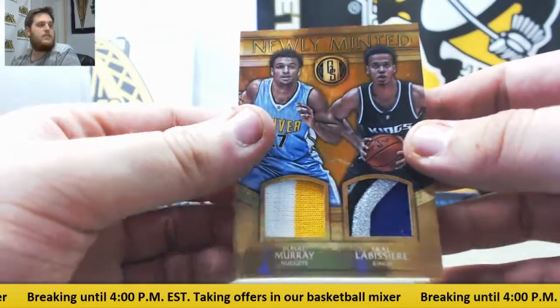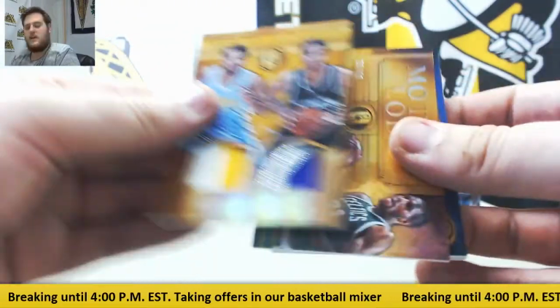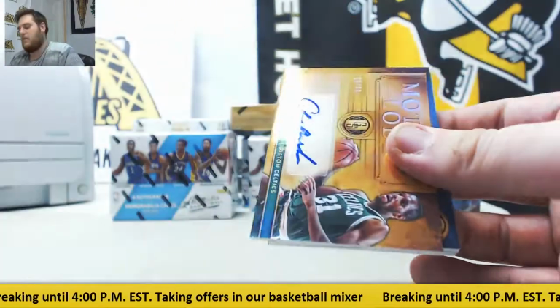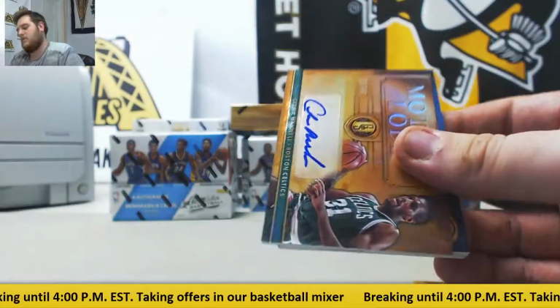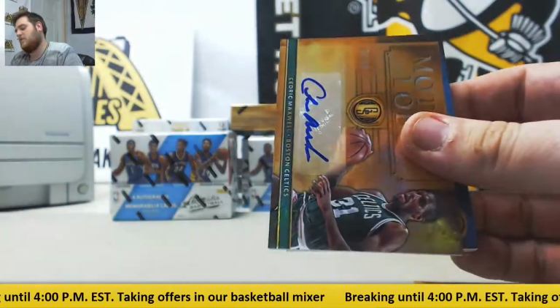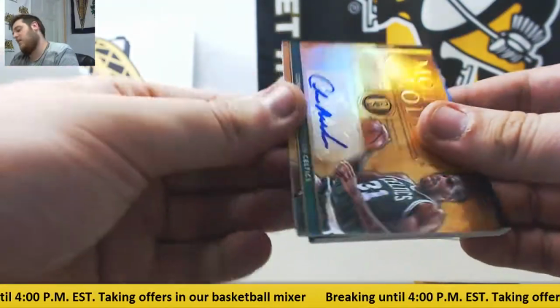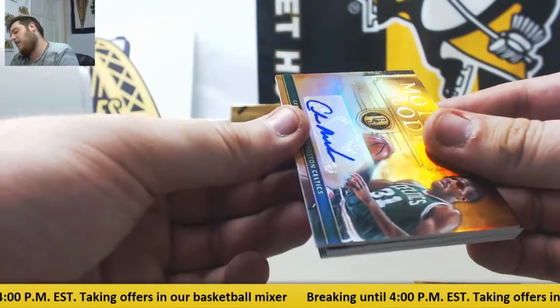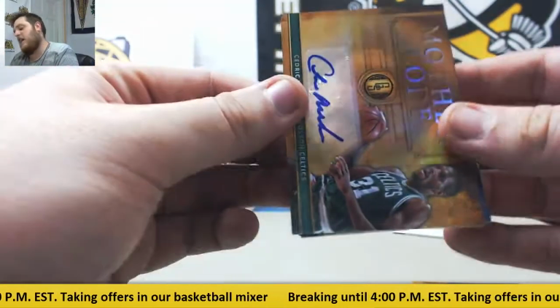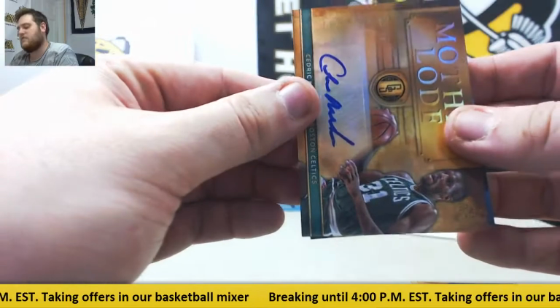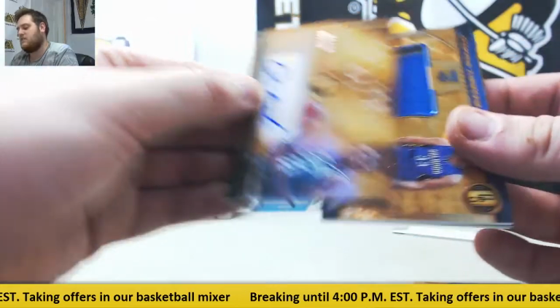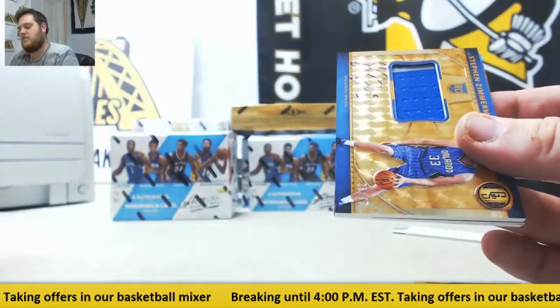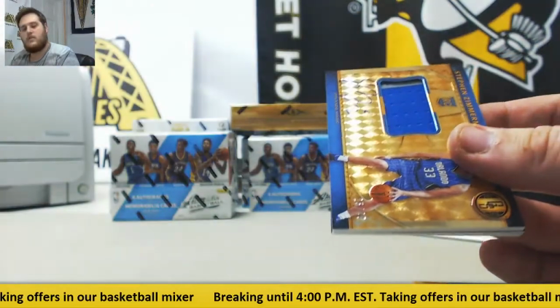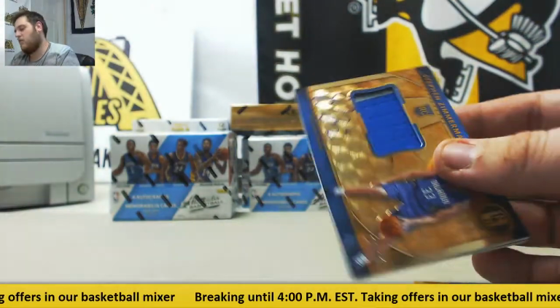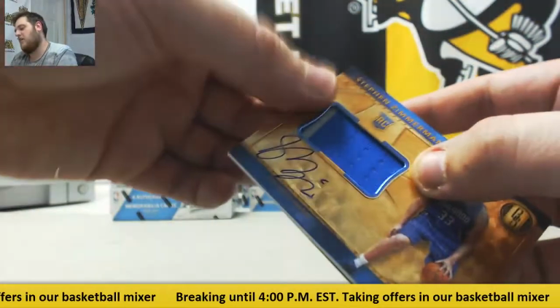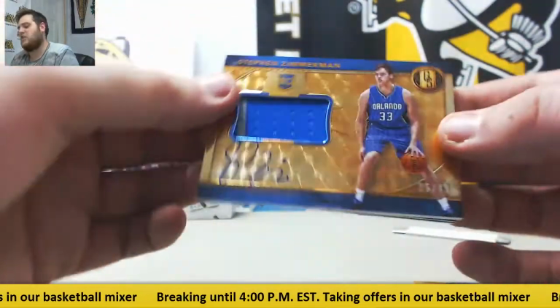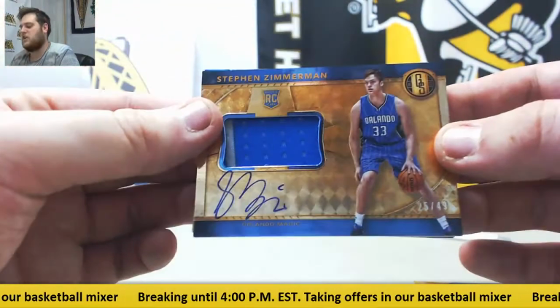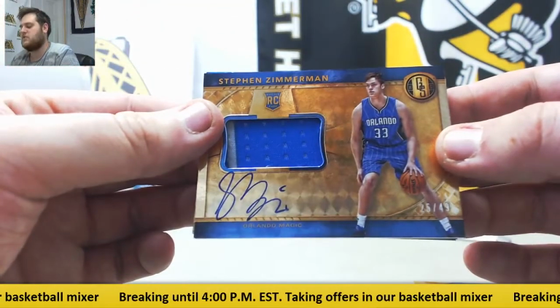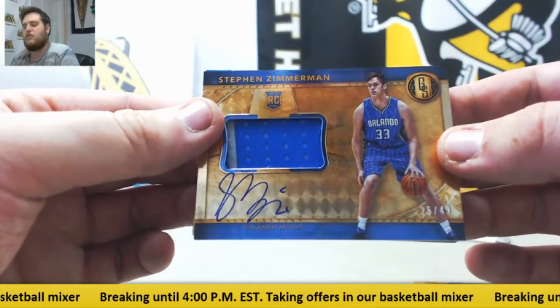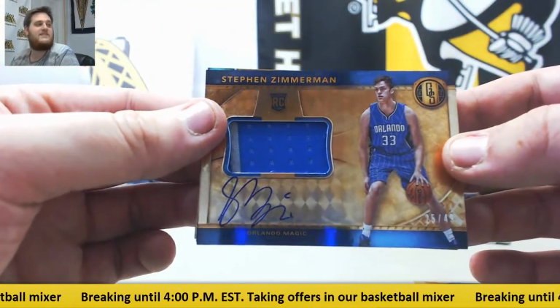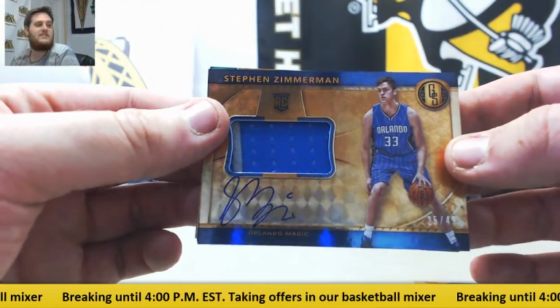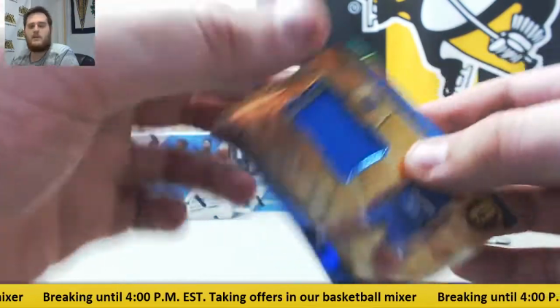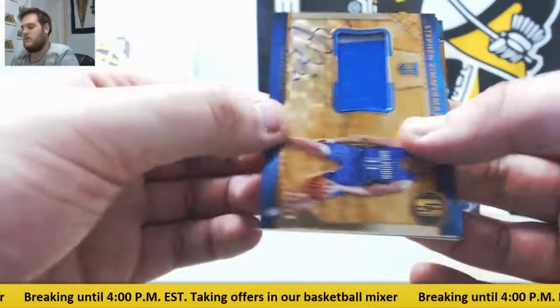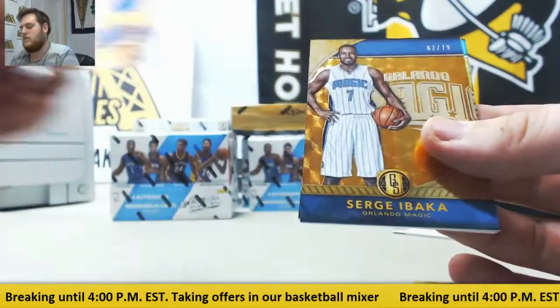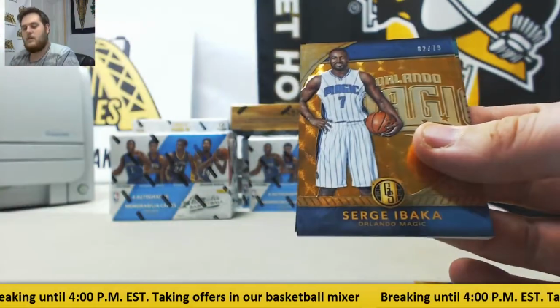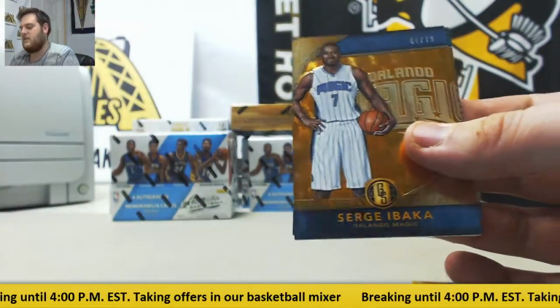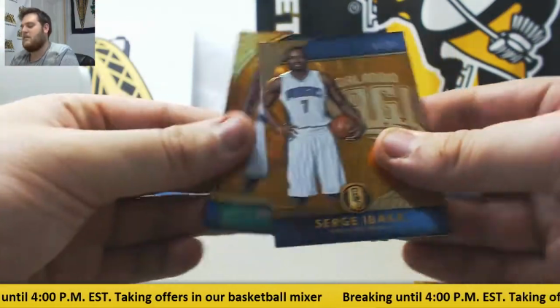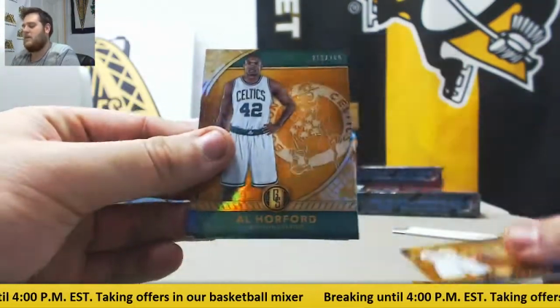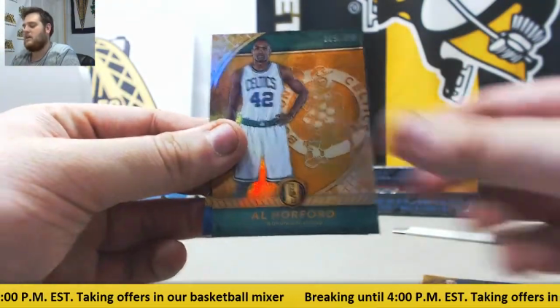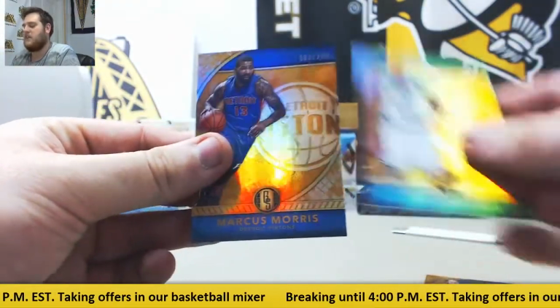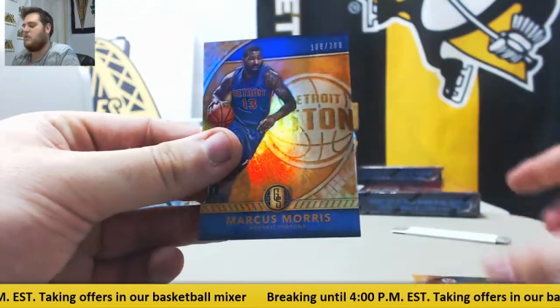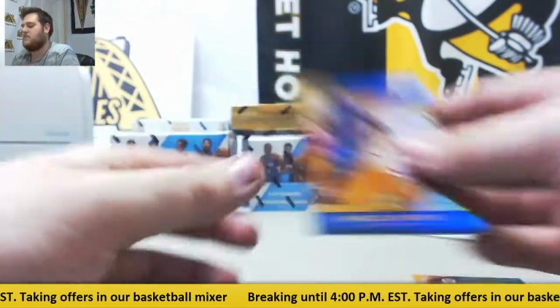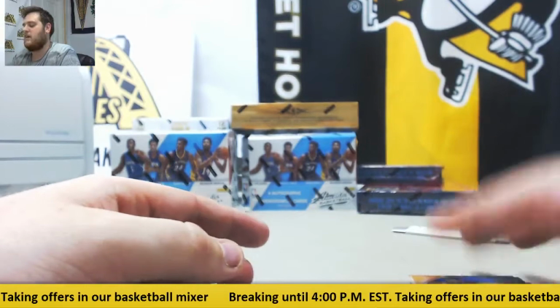Got my other 1617 Gold Standard. We've got our Court Kings after this. Cameron Payne for the Thunder out of 269. Jamal Murray and Scal Labossiere newly minted dual patch cards for the Nuggets and Kings, out of 25 — Labossiere and Murray. Cedric Maxwell out of 88 for the Celtics. For the Orlando Magic, rookie jersey swatch auto out of 49, Steven Zimmerman. Ibaka out of 79. Horford out of 269. Morris out of 269.